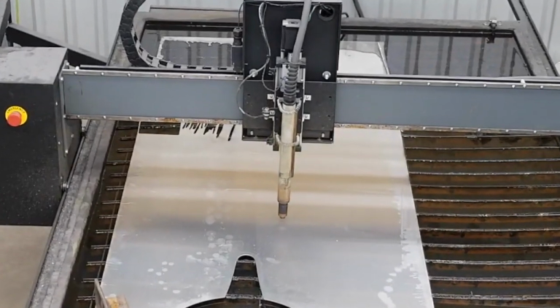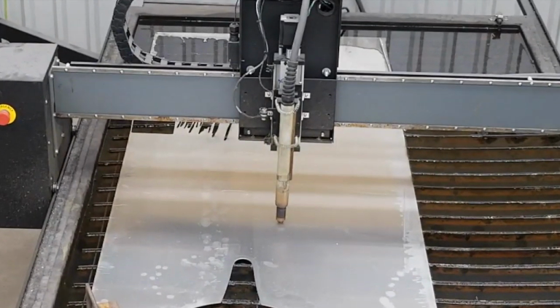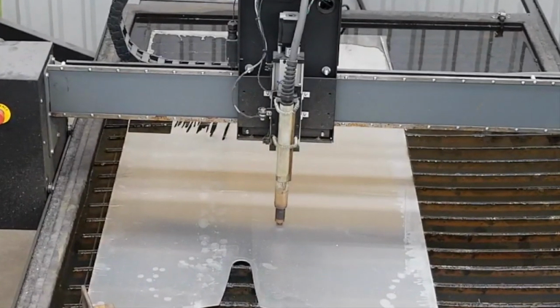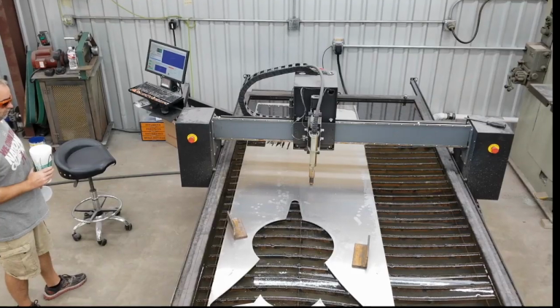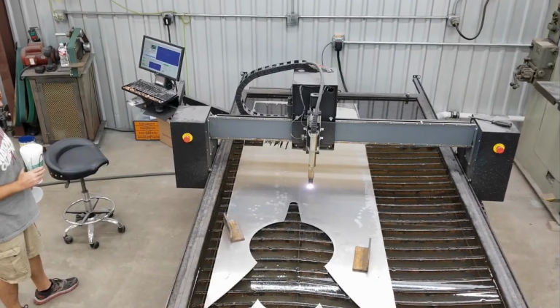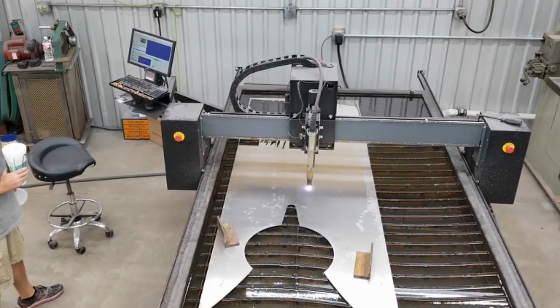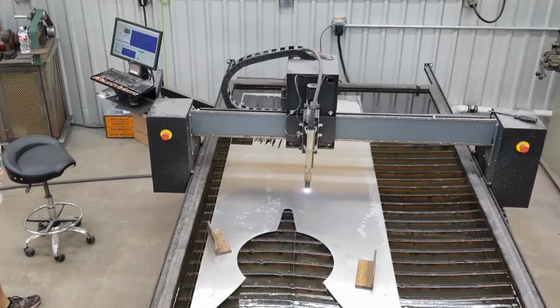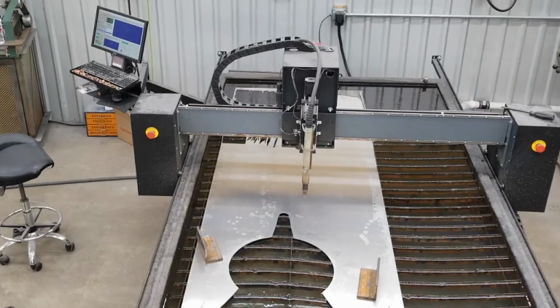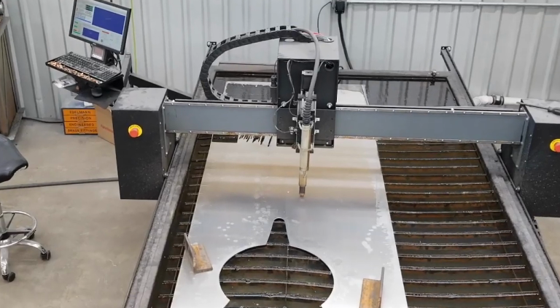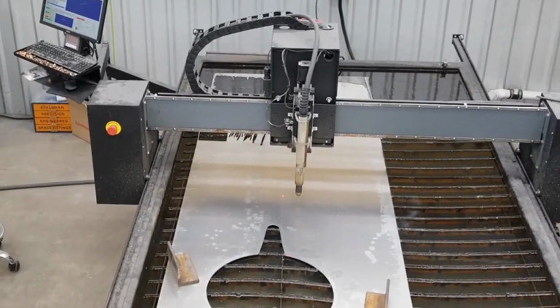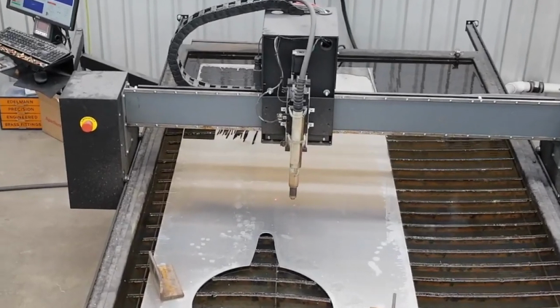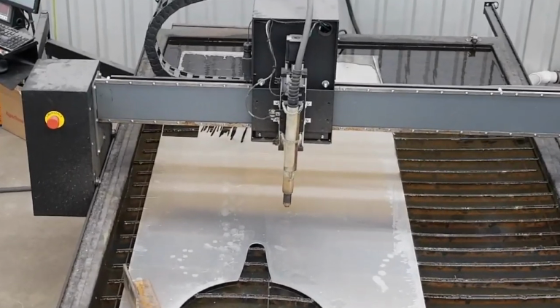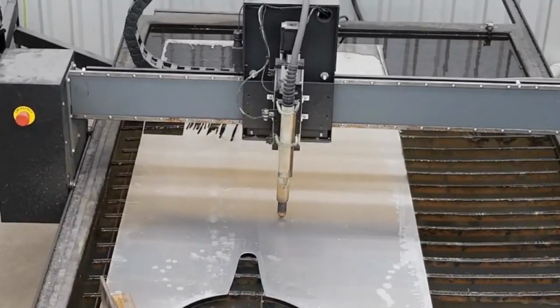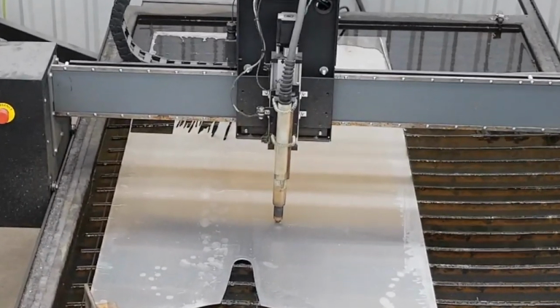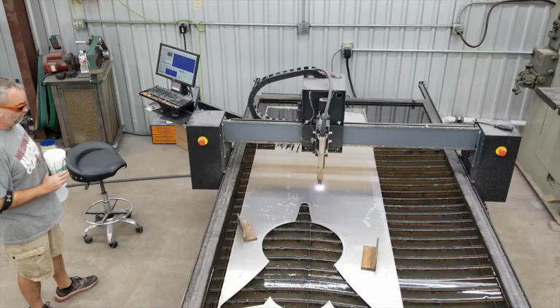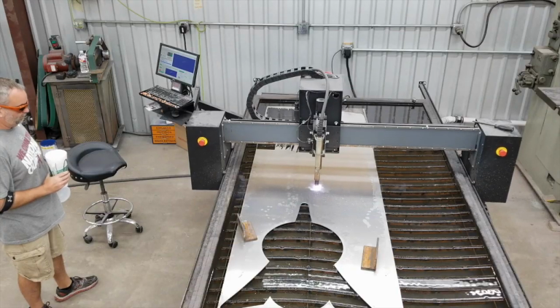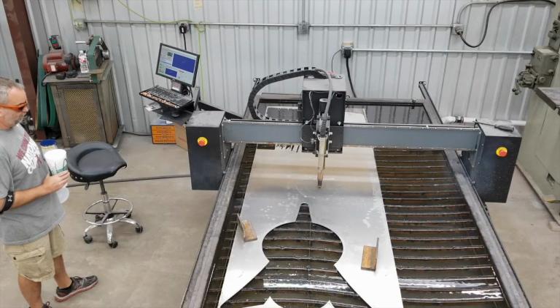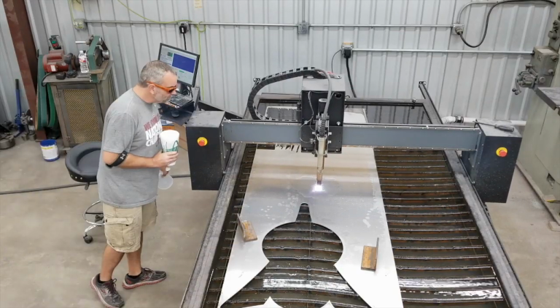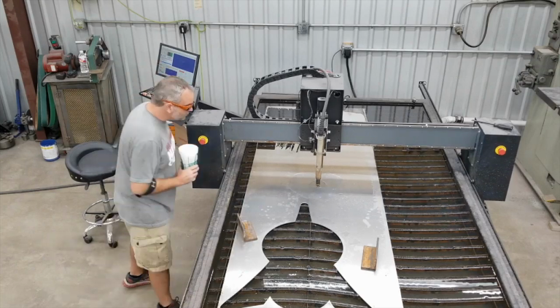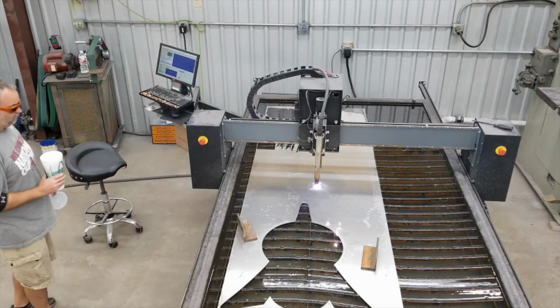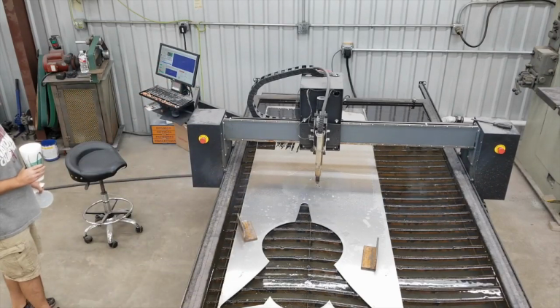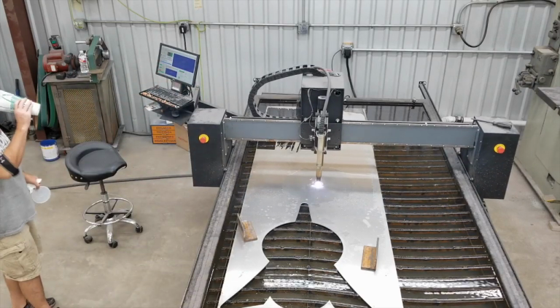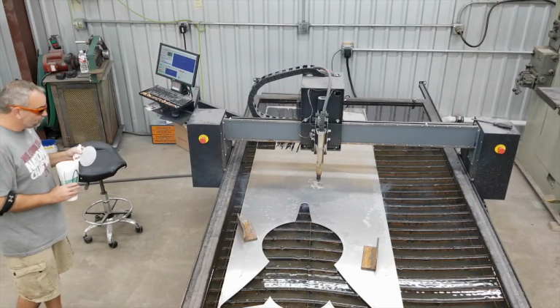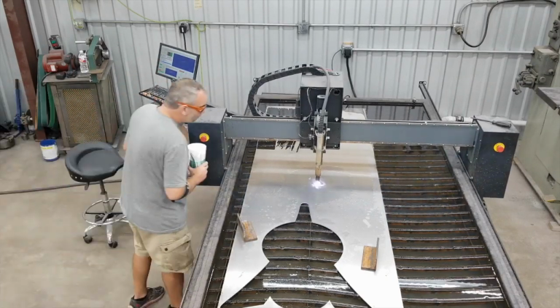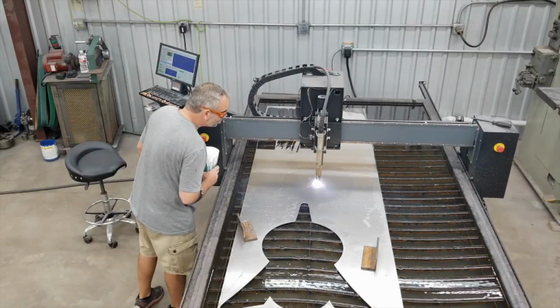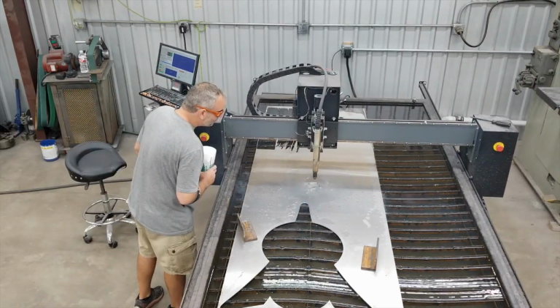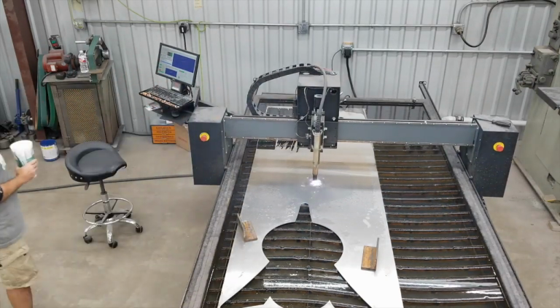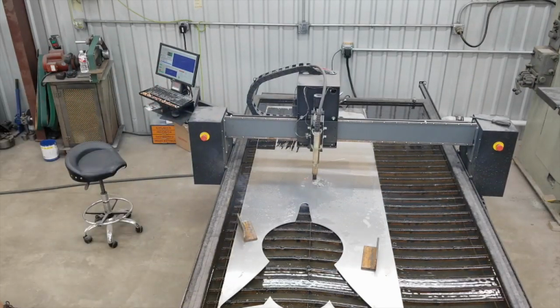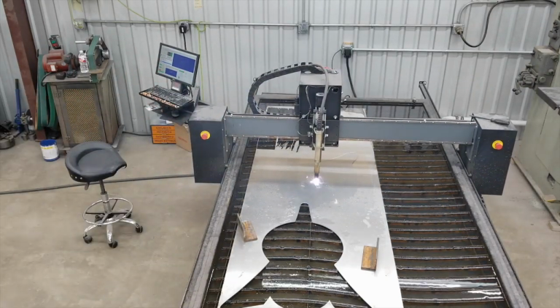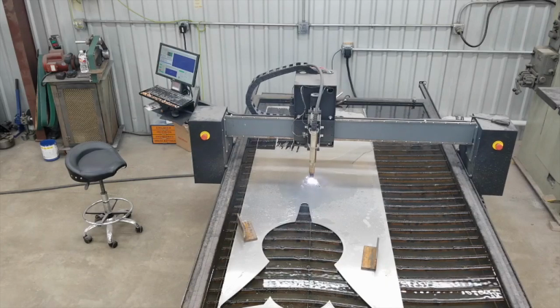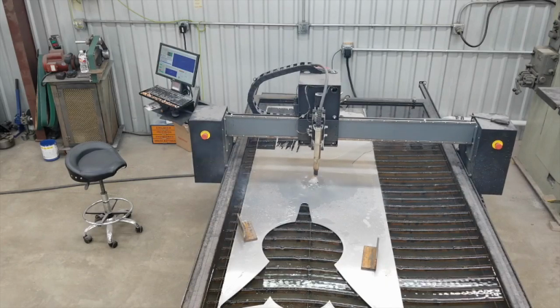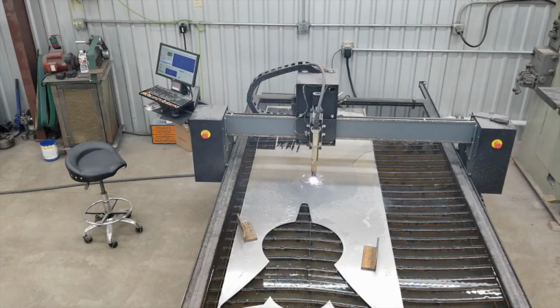Hello, Keith Rucker here at VengeMachinery.org. What's up Keith Rucker? This is Gary. Appreciate you kicking off my video here.